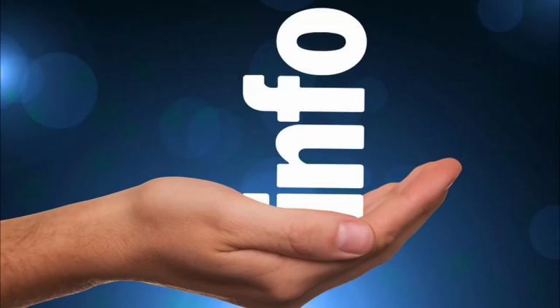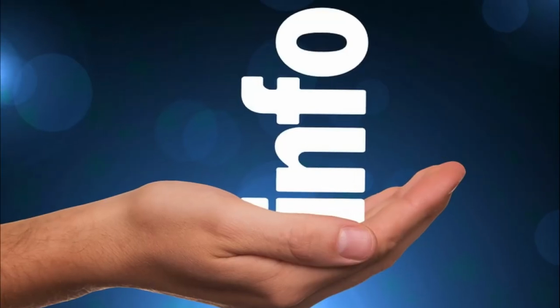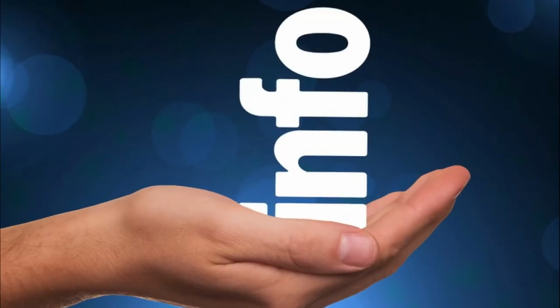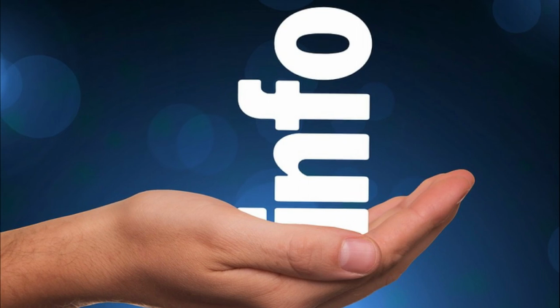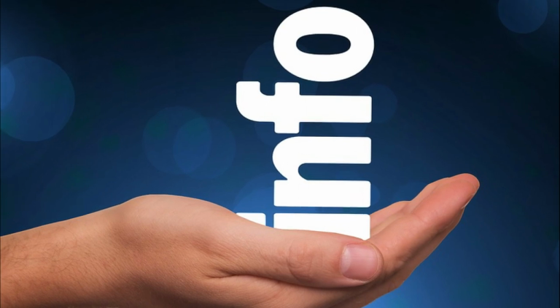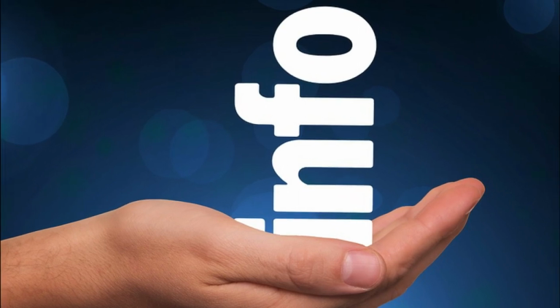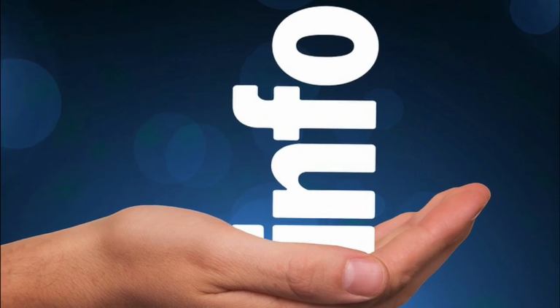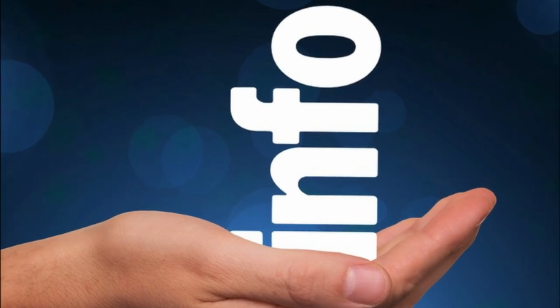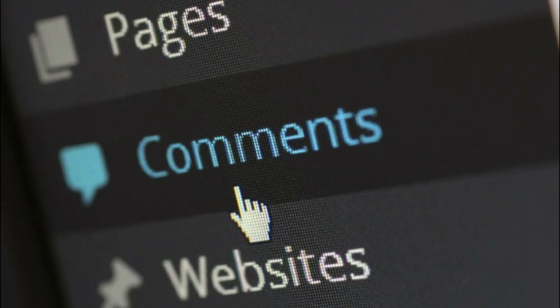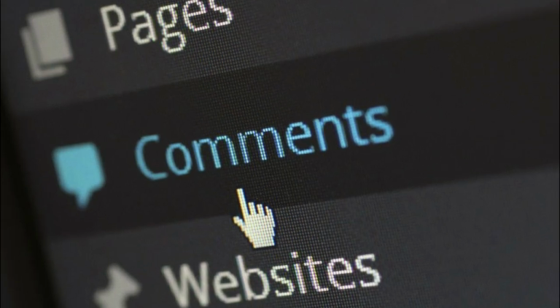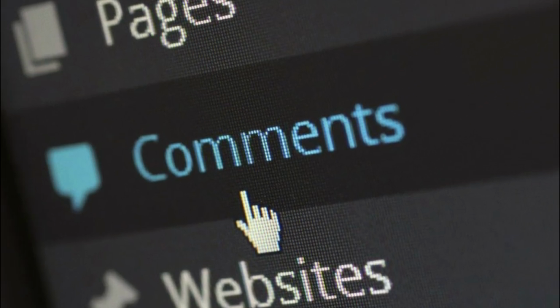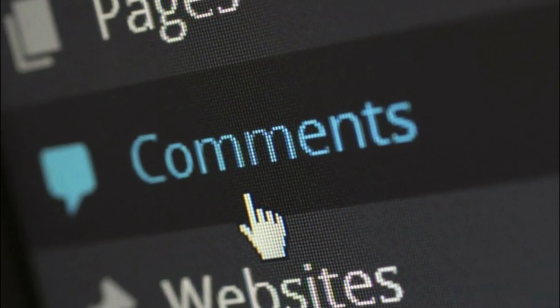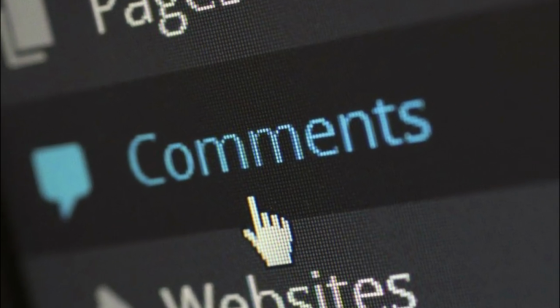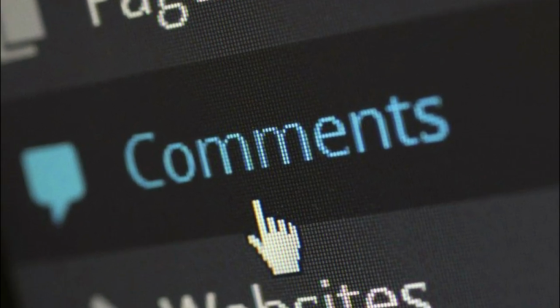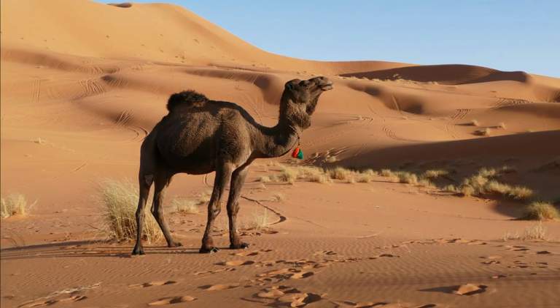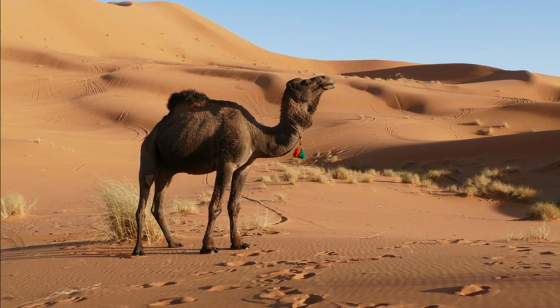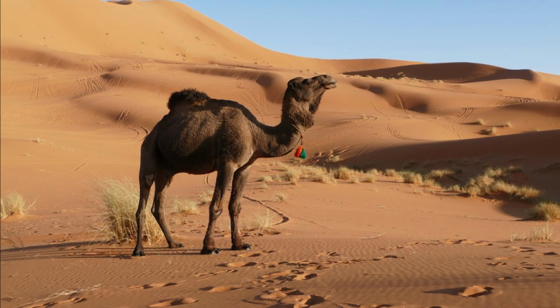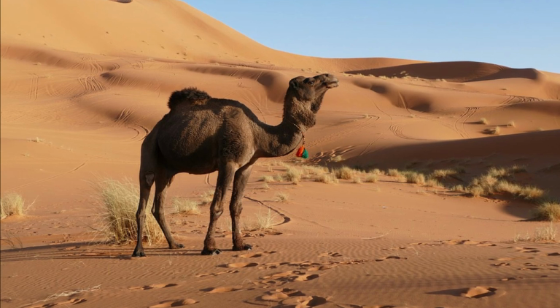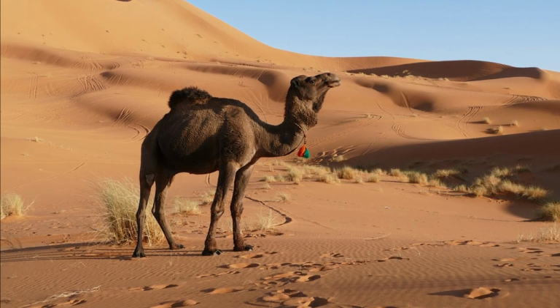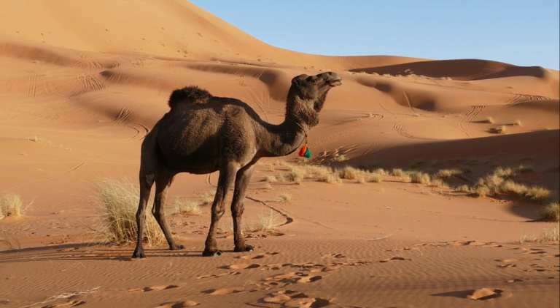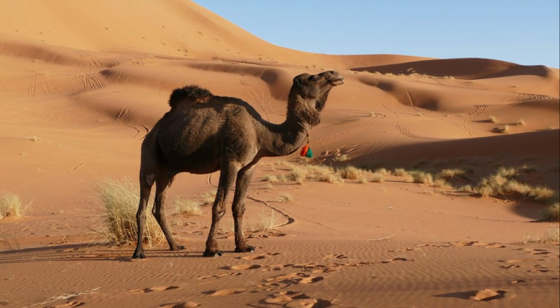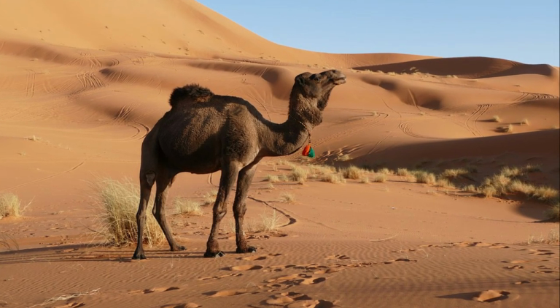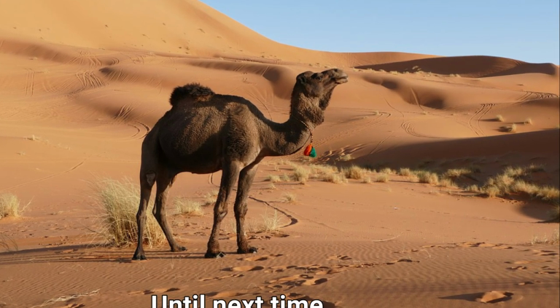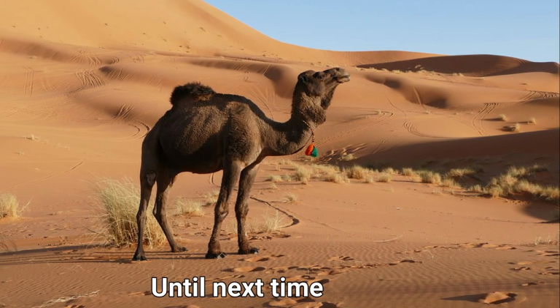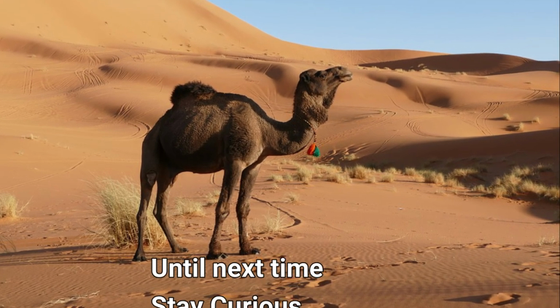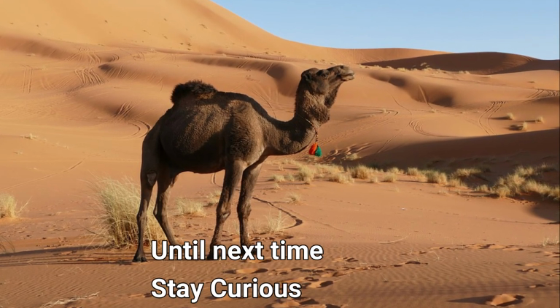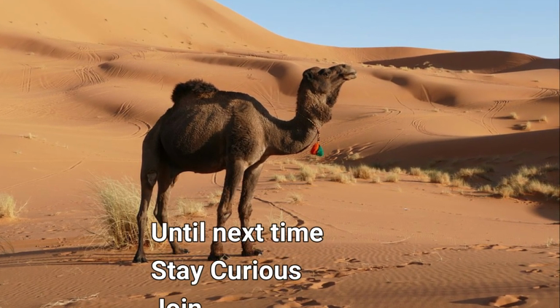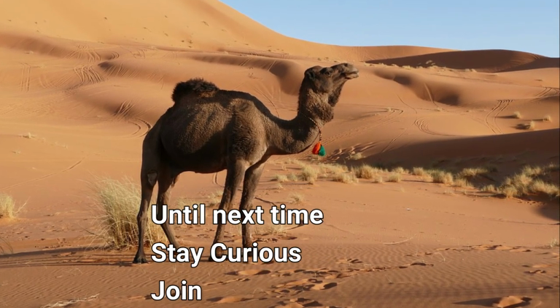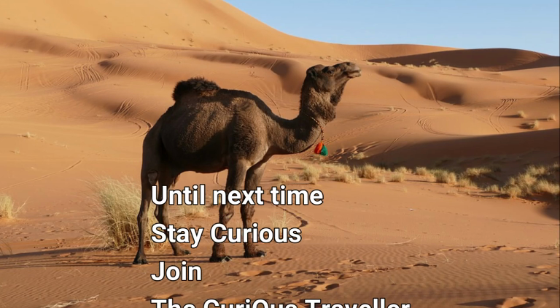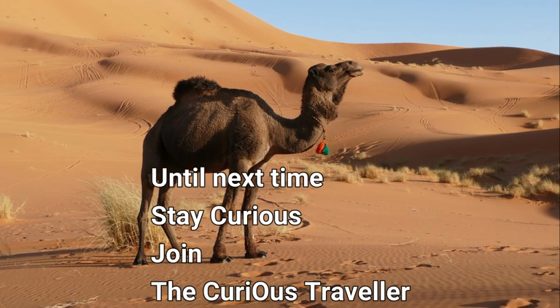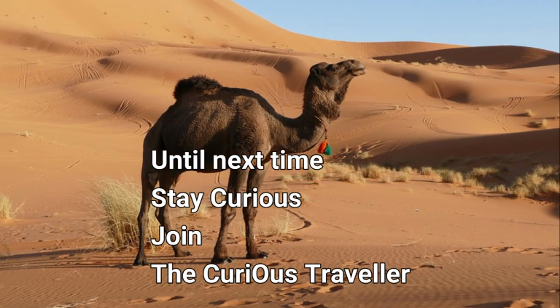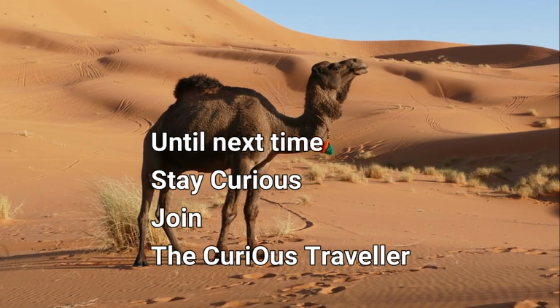What other facts about camels would you like to mention? Feel free to share them in the comments section. If you liked the video, don't forget to subscribe. Until next time, stay curious — join the Curious Traveler.